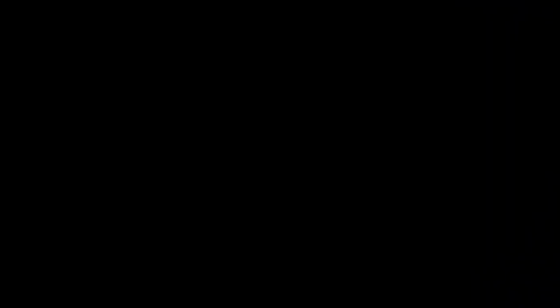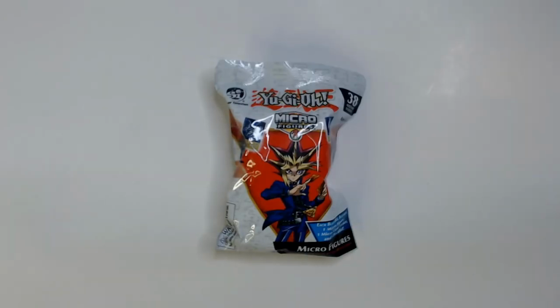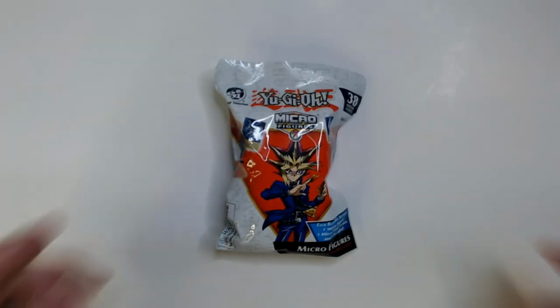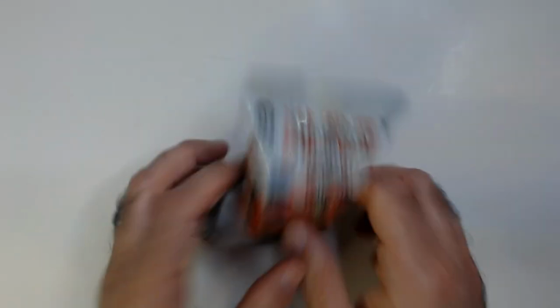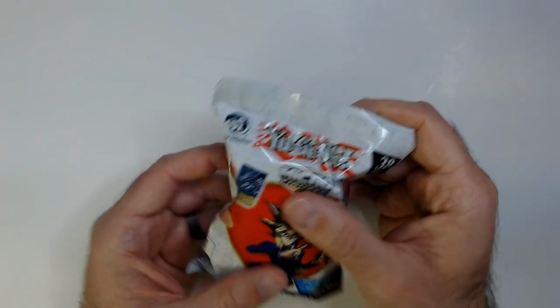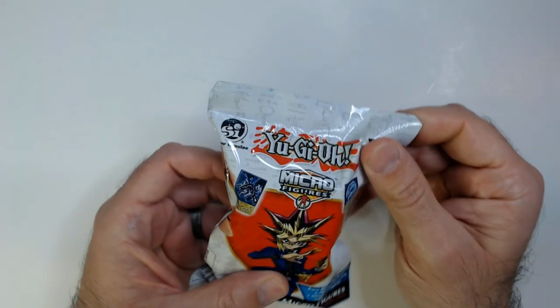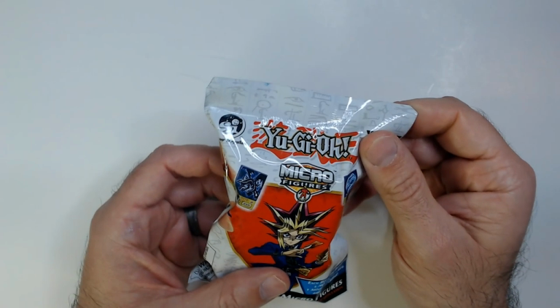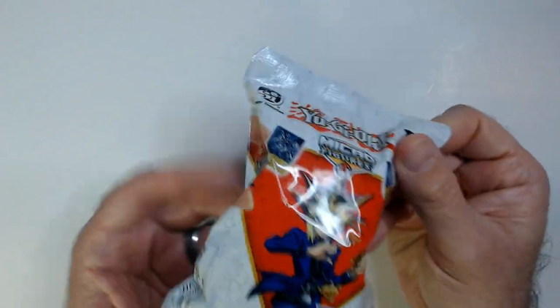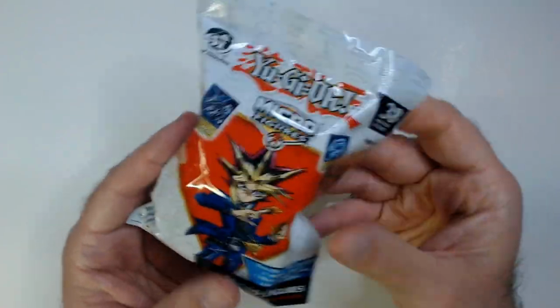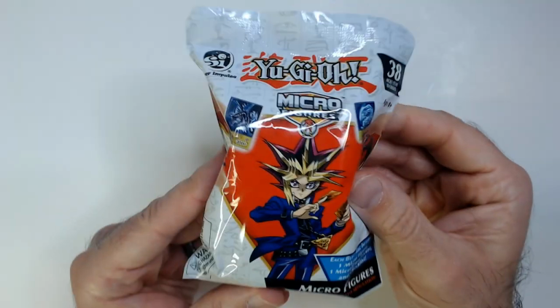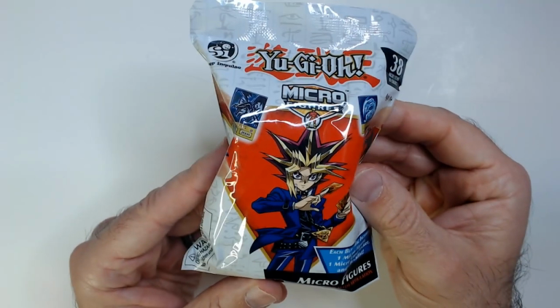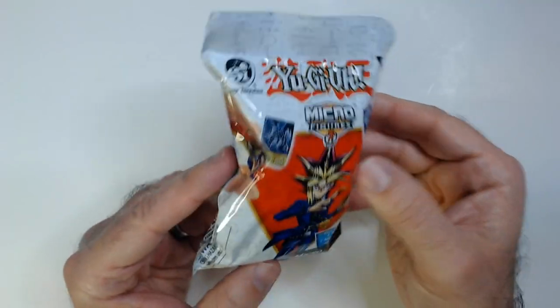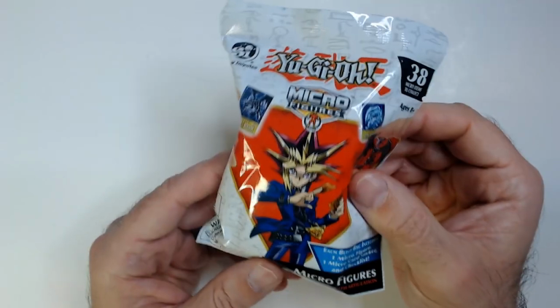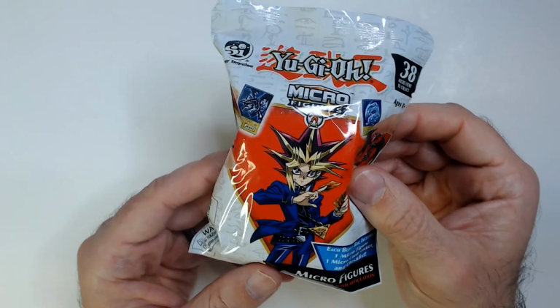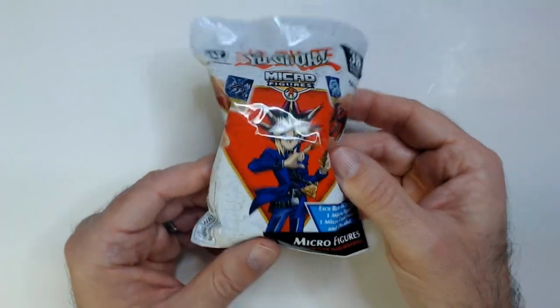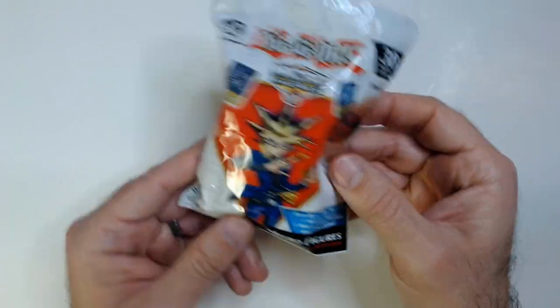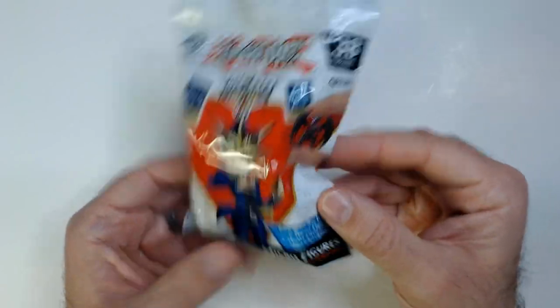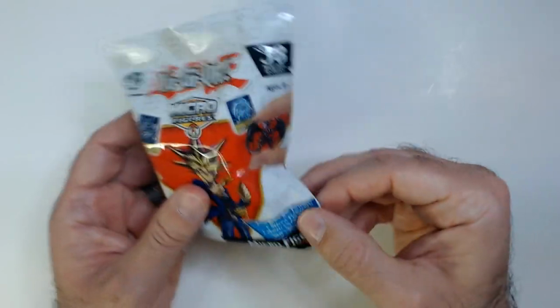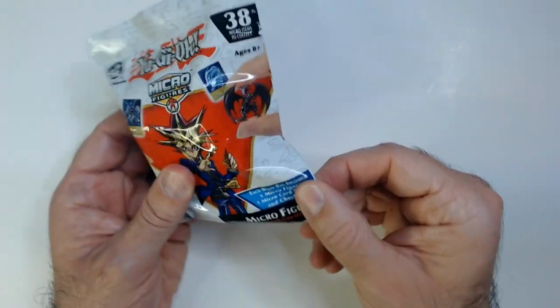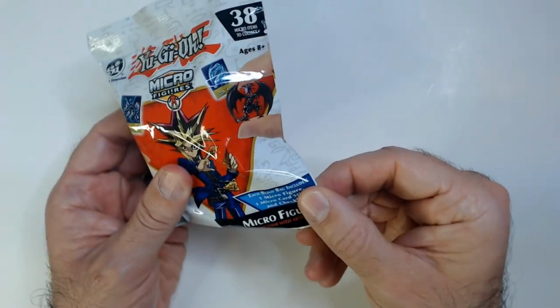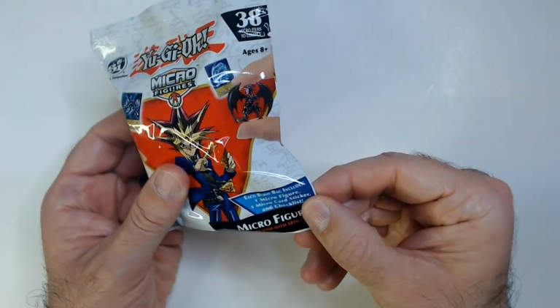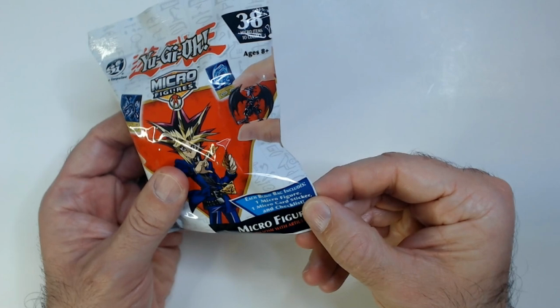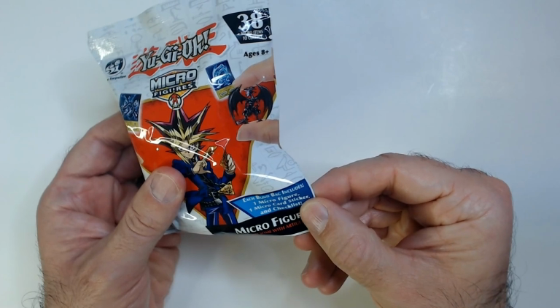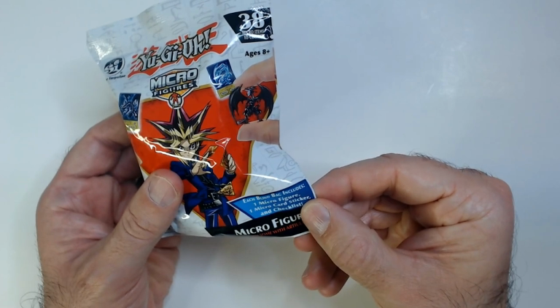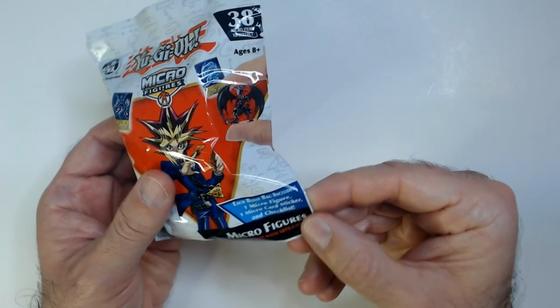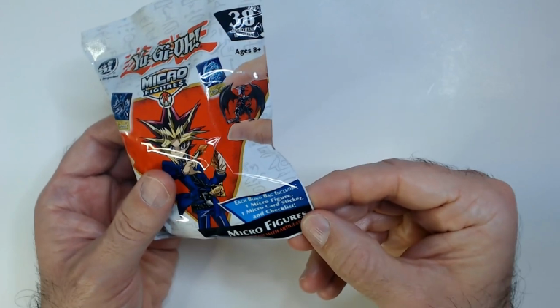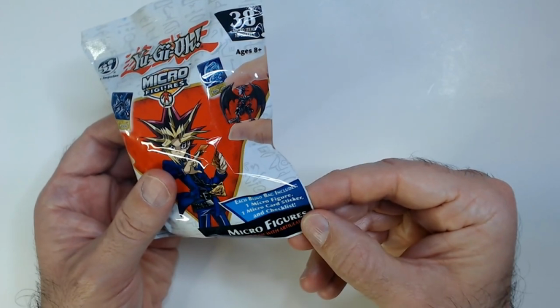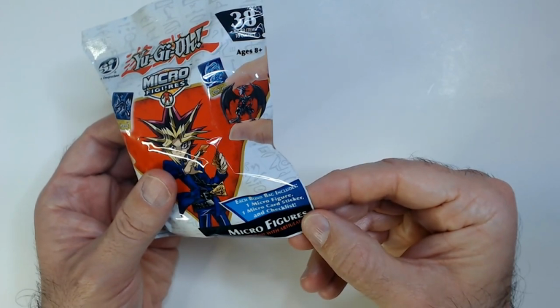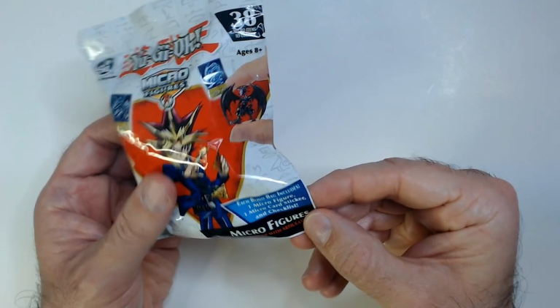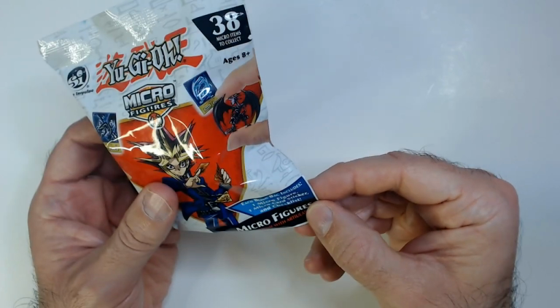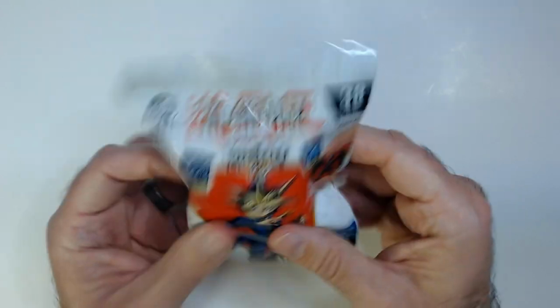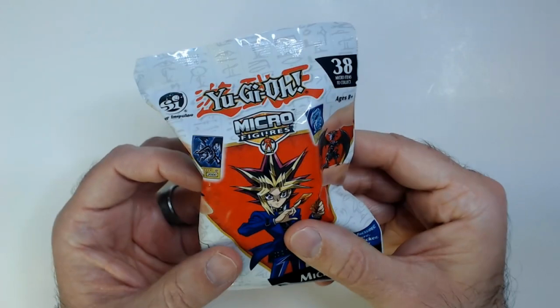Welcome back to Triple R, Random Re-reviews. We have another Yu-Gi-Oh! micro action figure with the micro card from Dollar Tree. I did grab a couple of these. You get one micro figure, one micro card sticker, and the checklist.